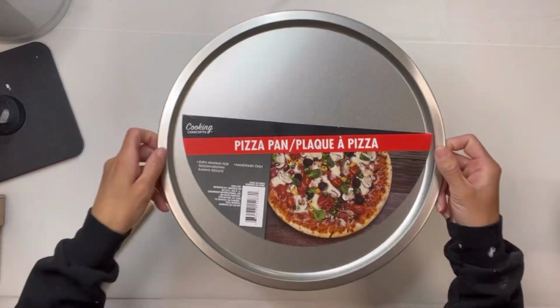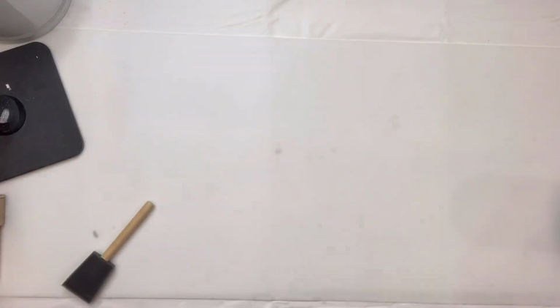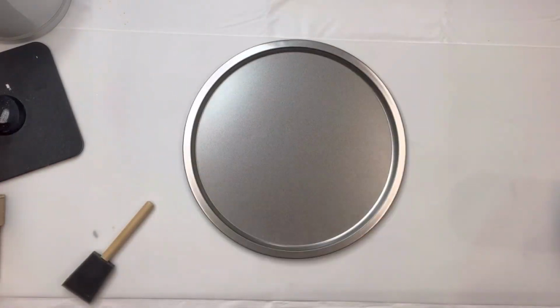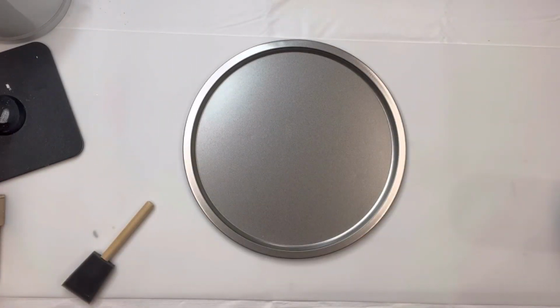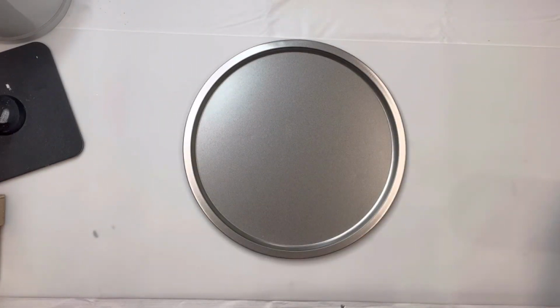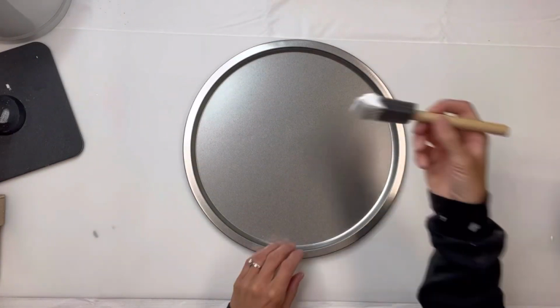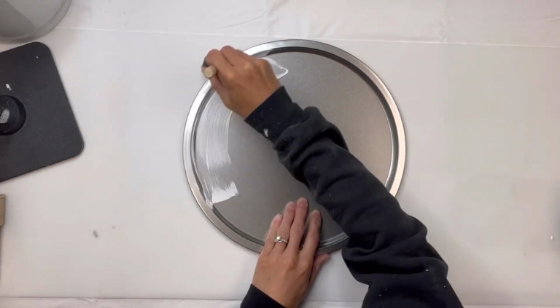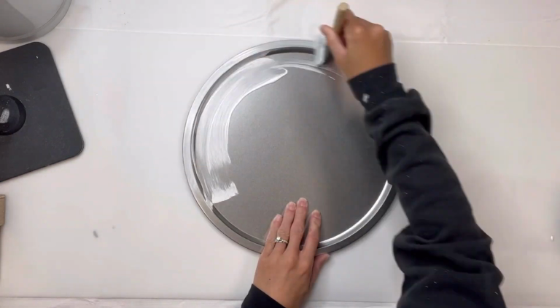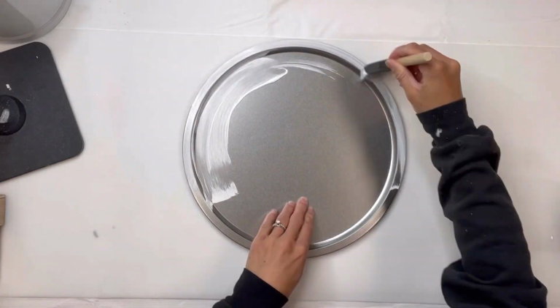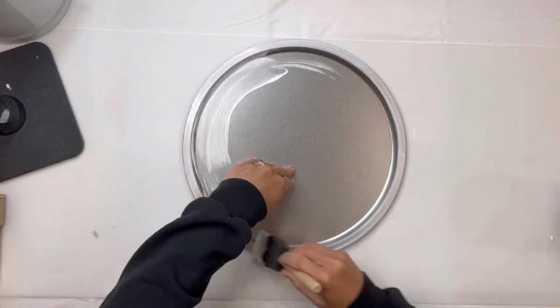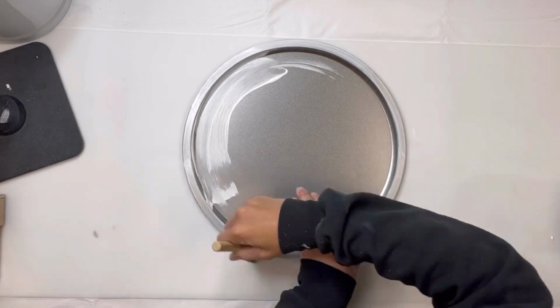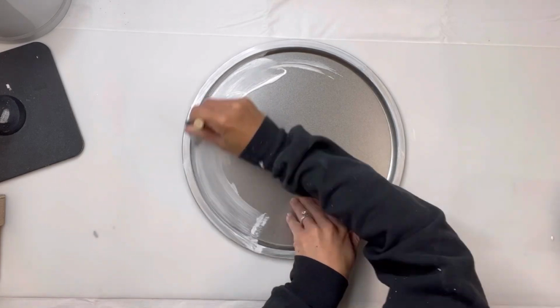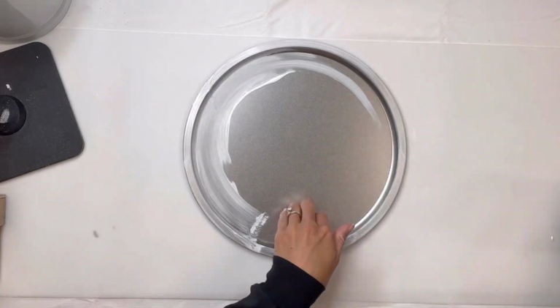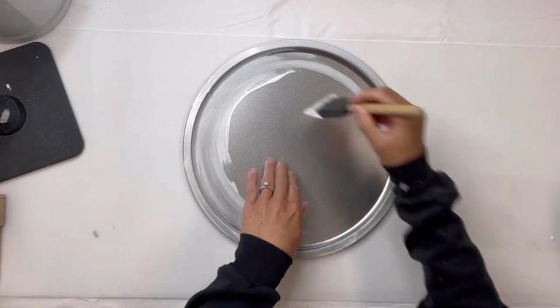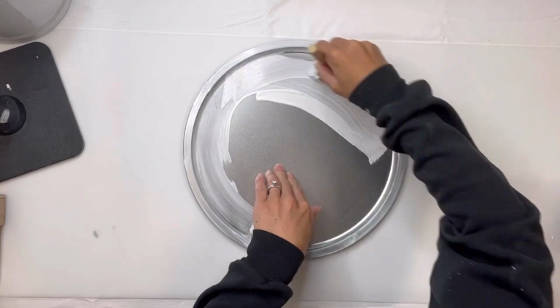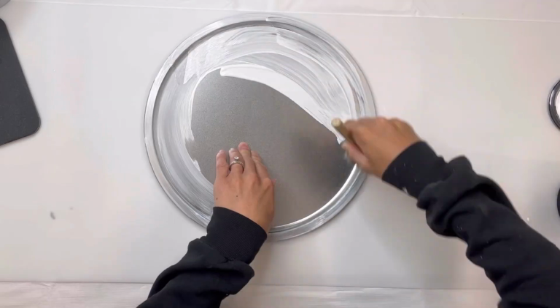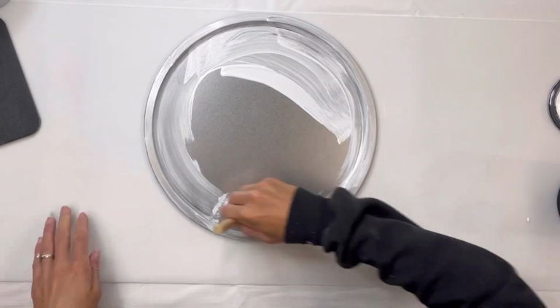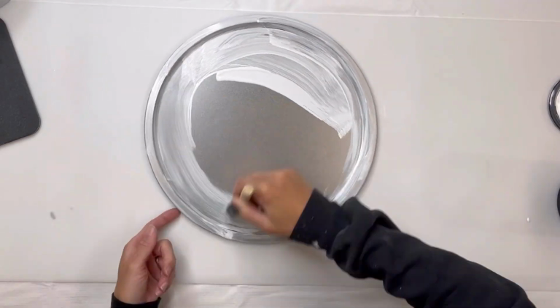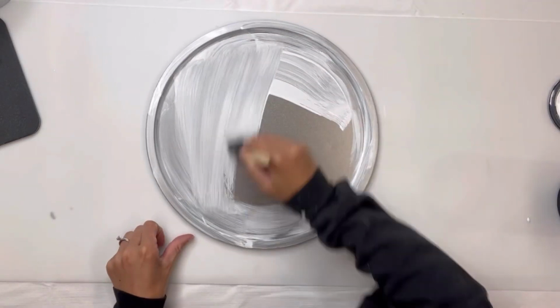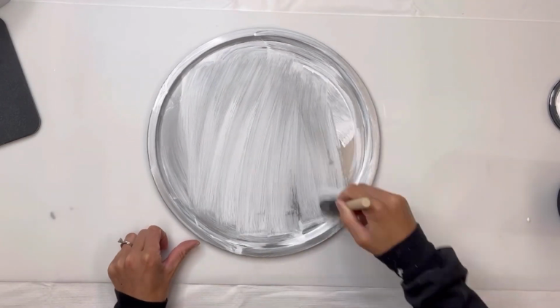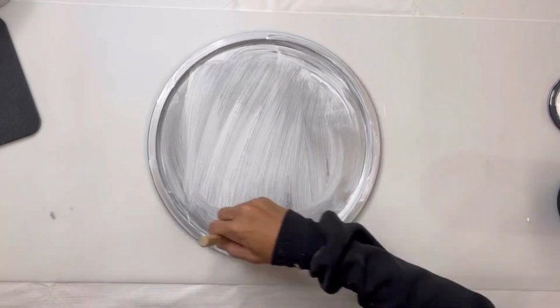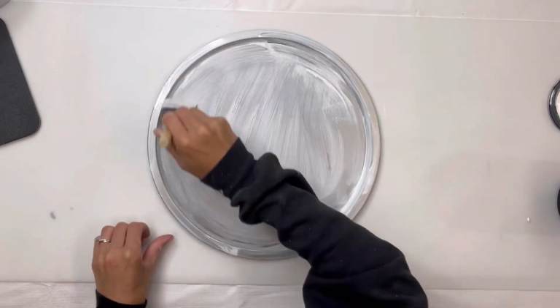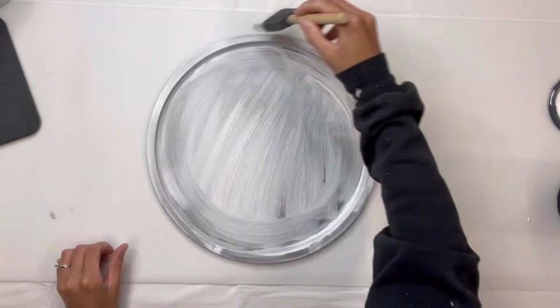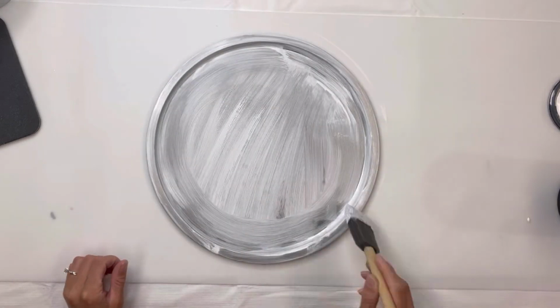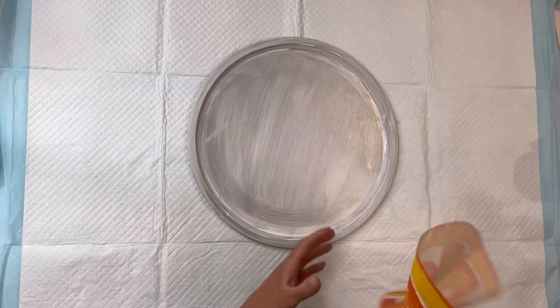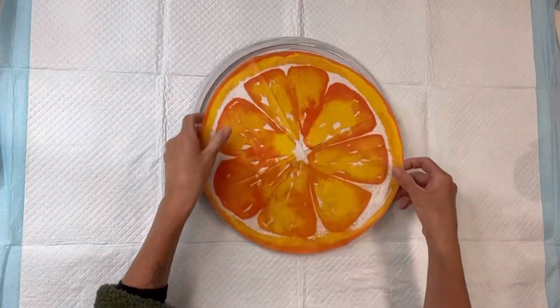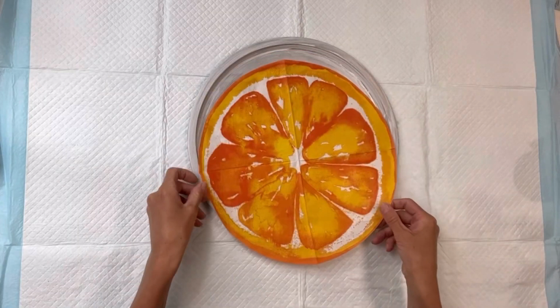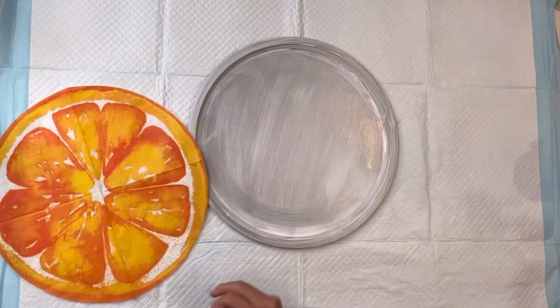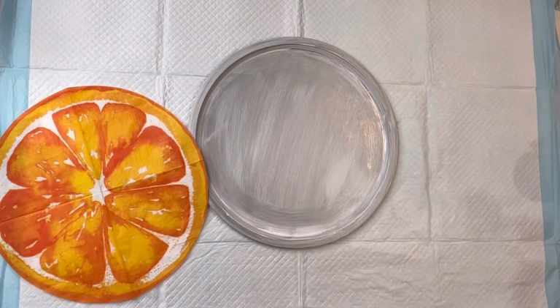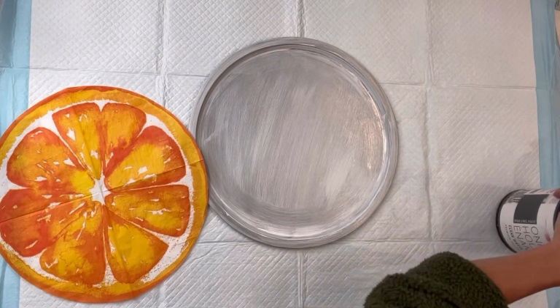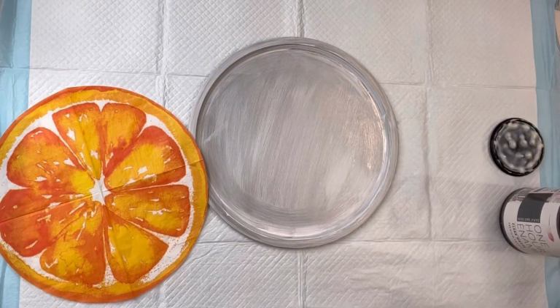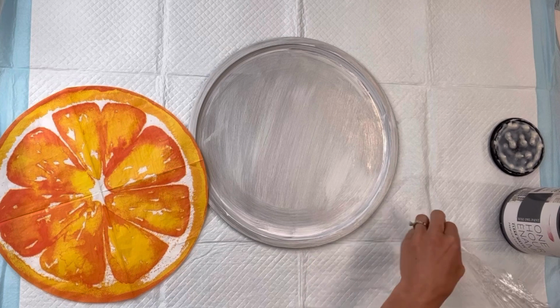I have this pizza pan that I got from the Dollar Tree and I'm going to start by using some Wise Owl white primer. I'm just giving one coat because I'm going to be covering this, but I do want to lighten the background just a little bit and also make it so that I can adhere my napkin a little better.